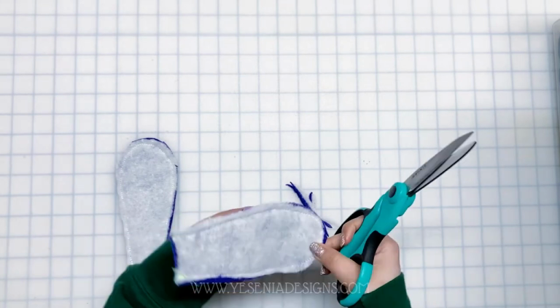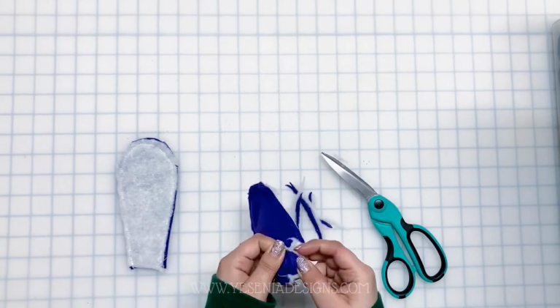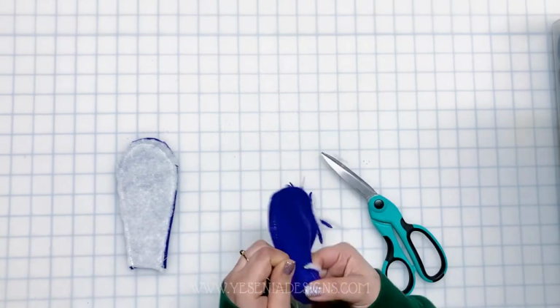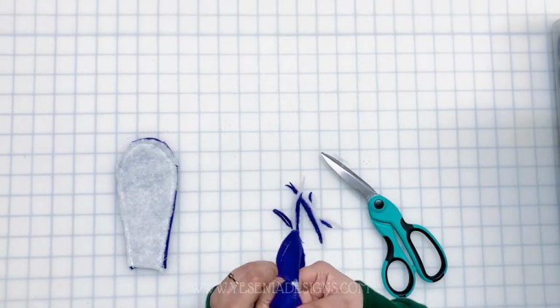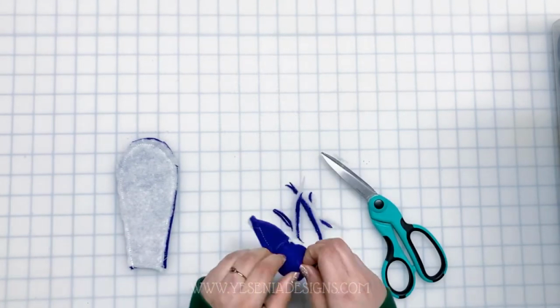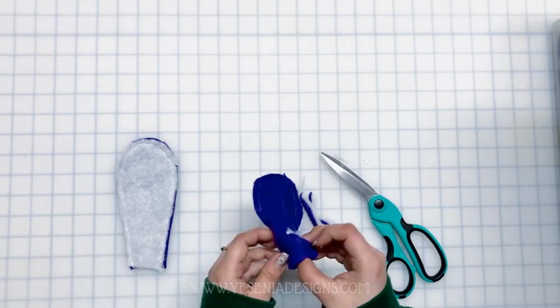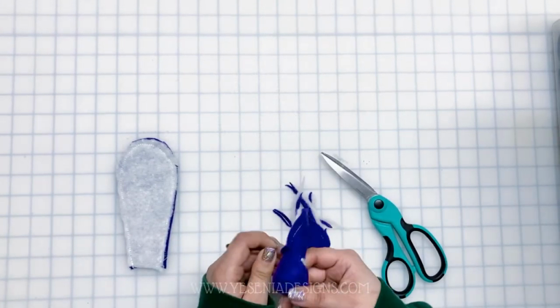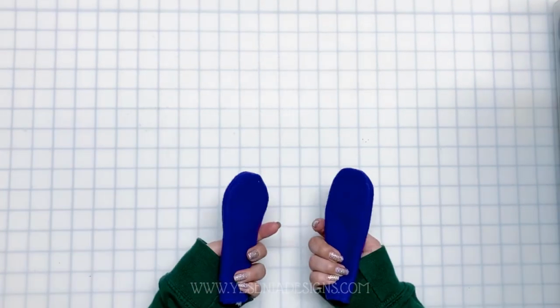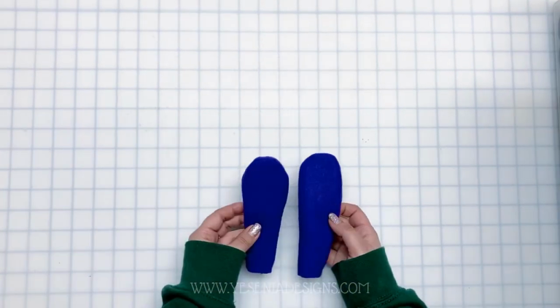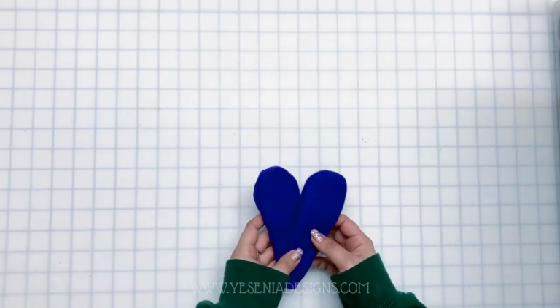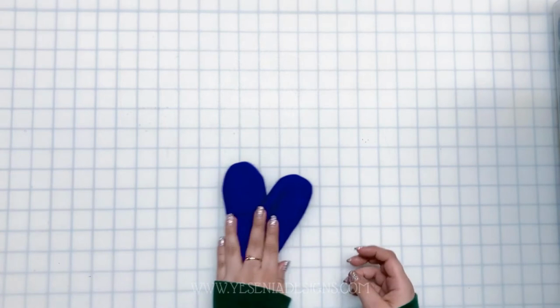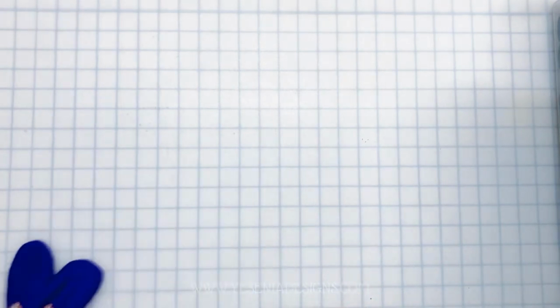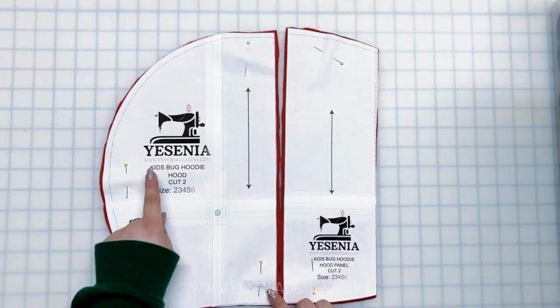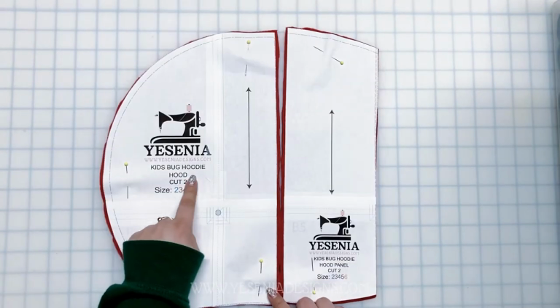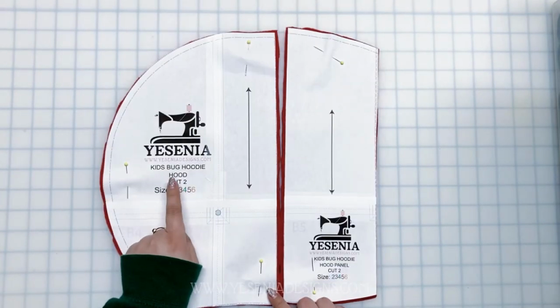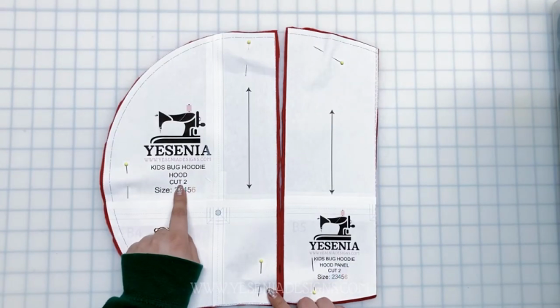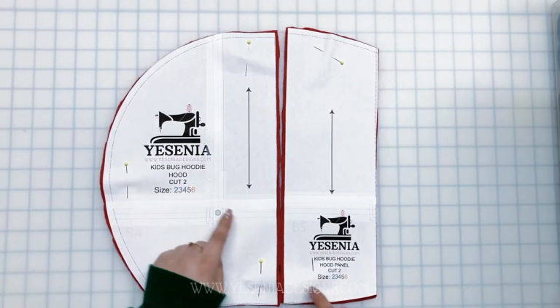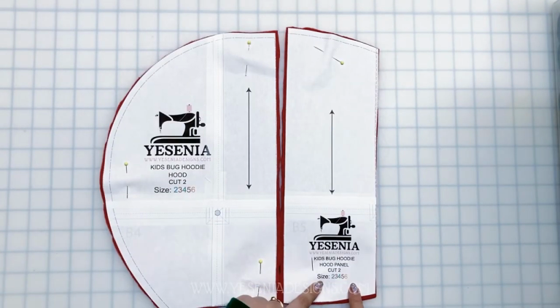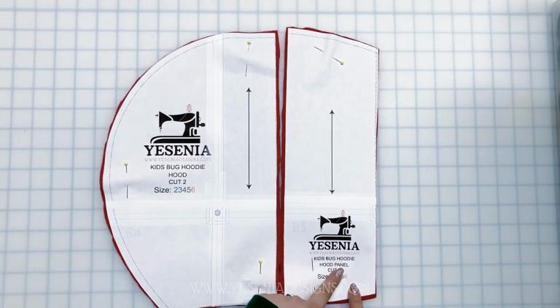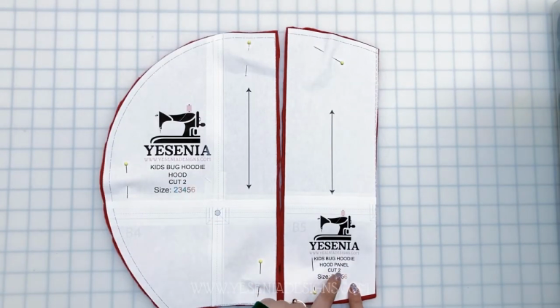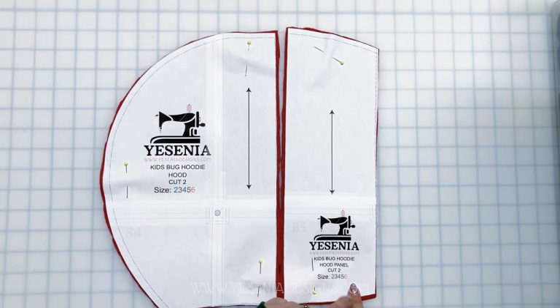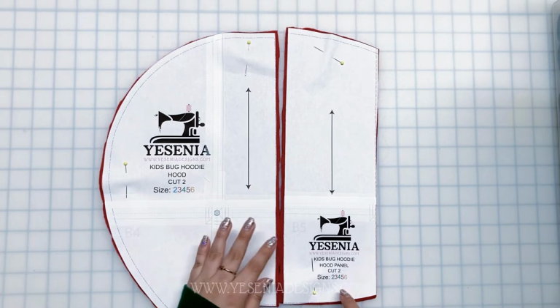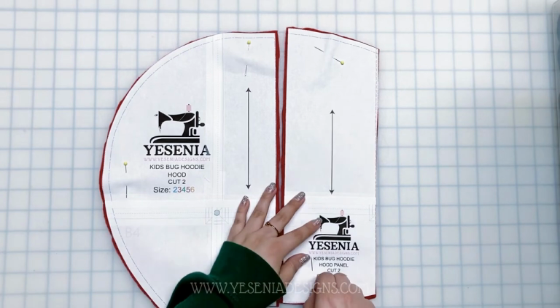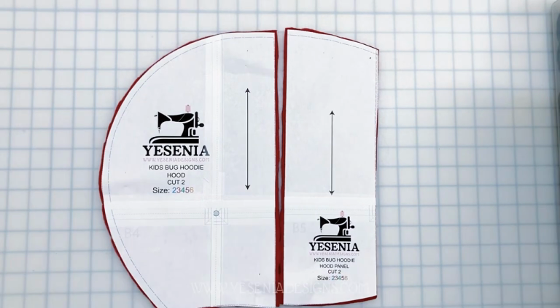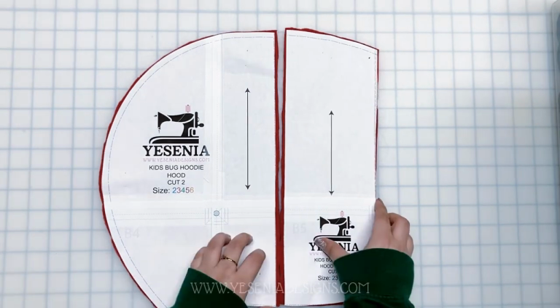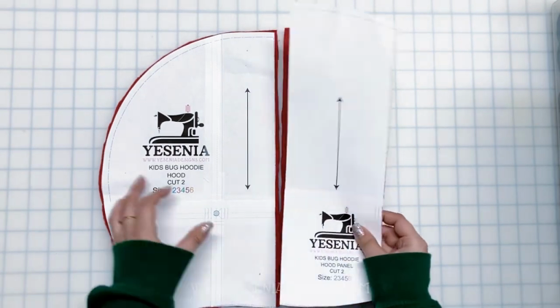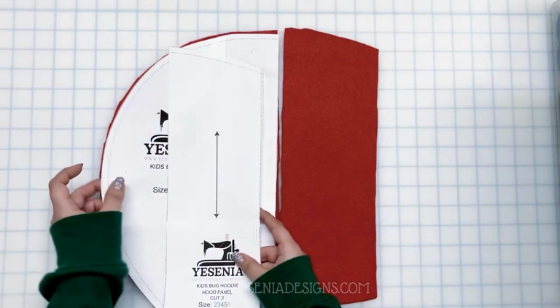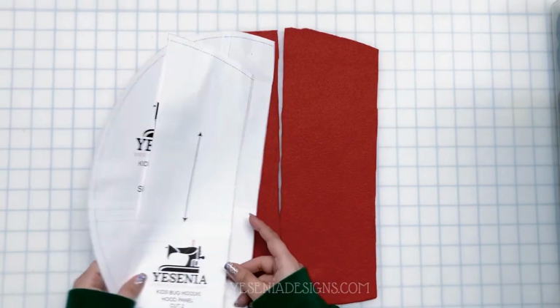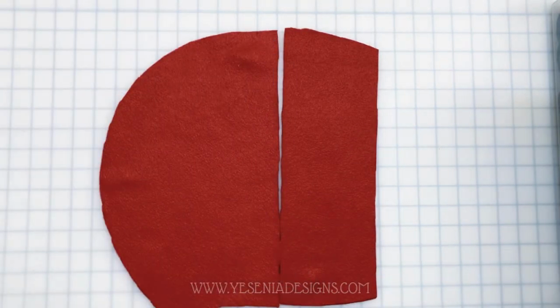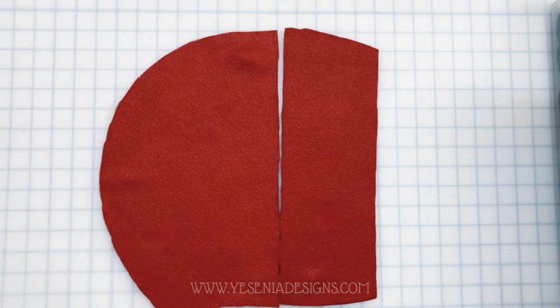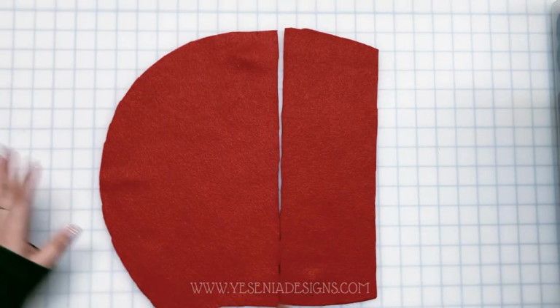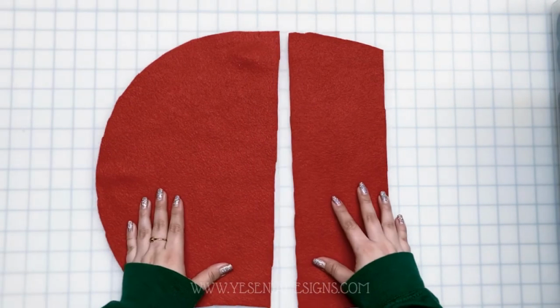Now we're ready to start on the hood. We have two pieces — the hood and the hood panel. We're going to place them right sides together and sew along the top with a half-inch seam allowance.